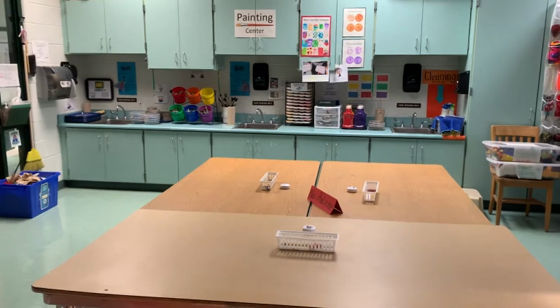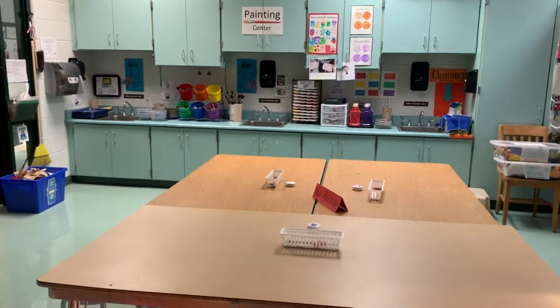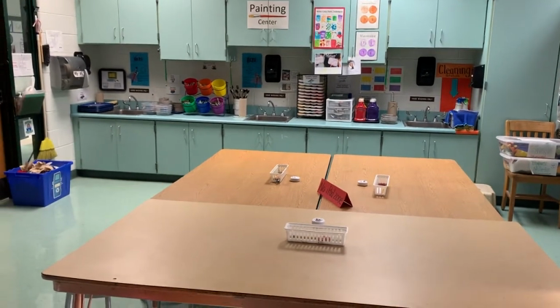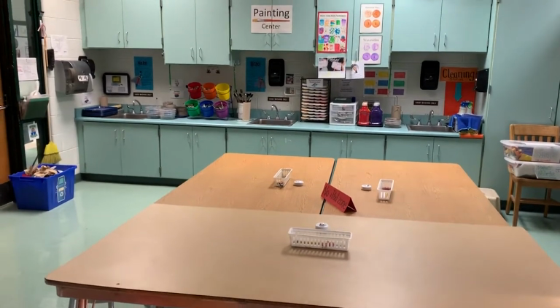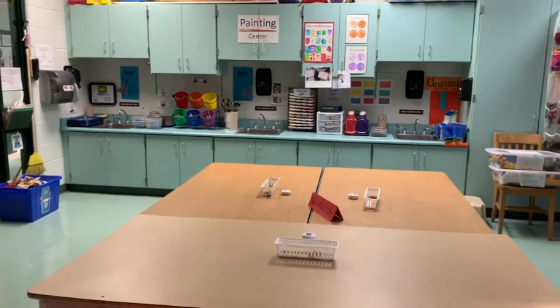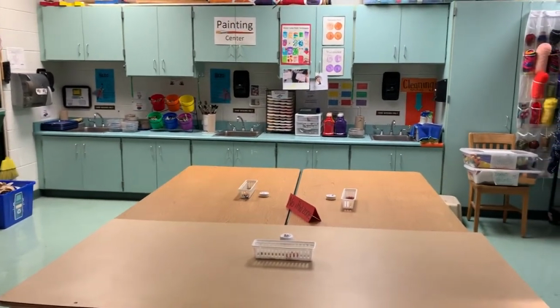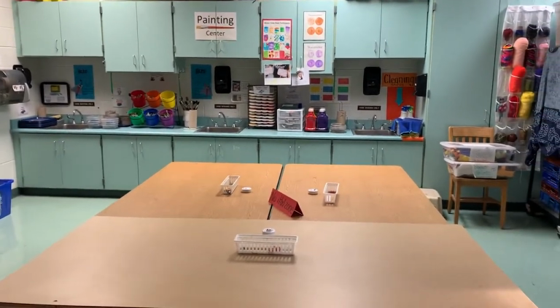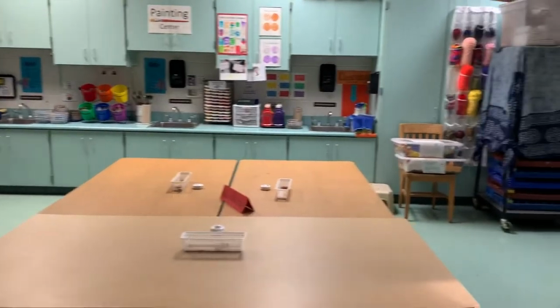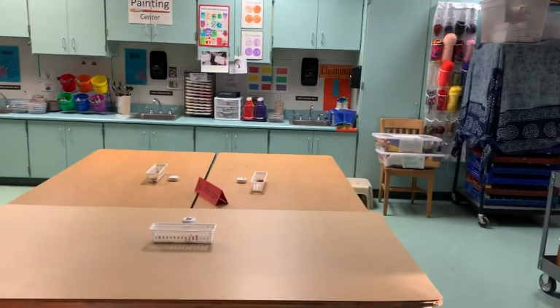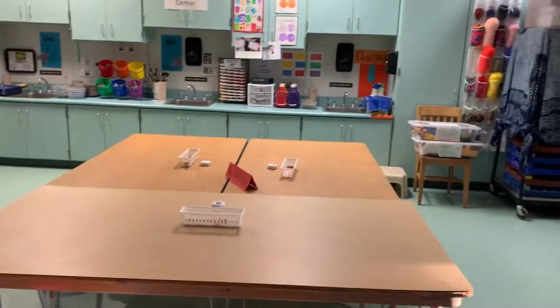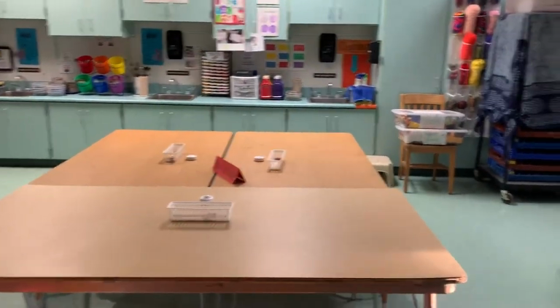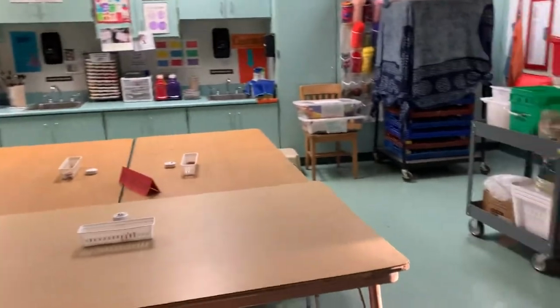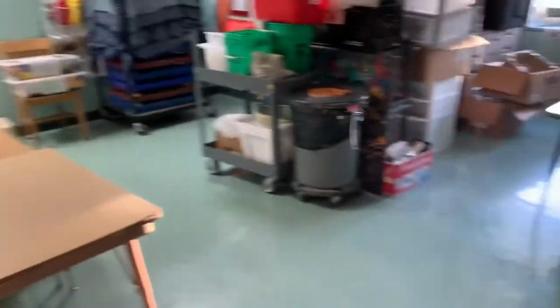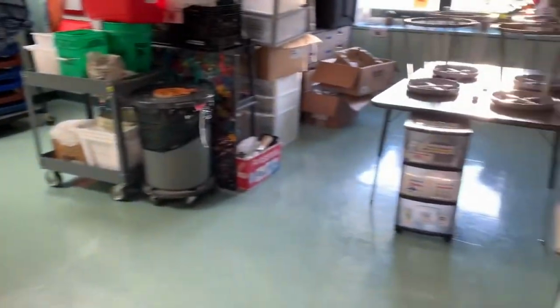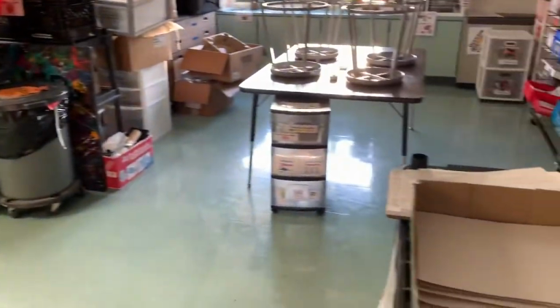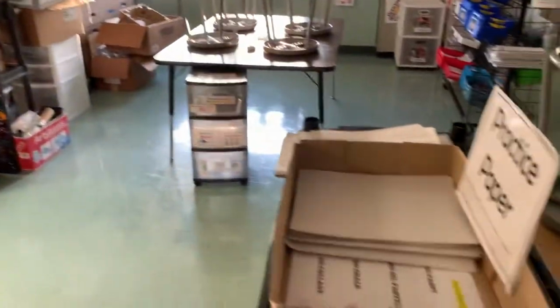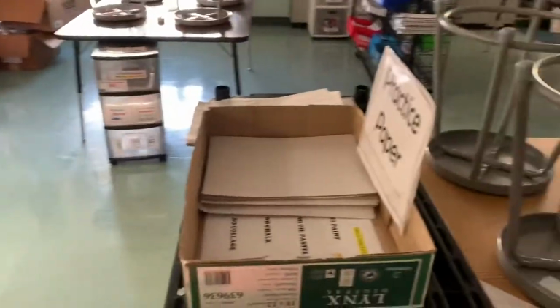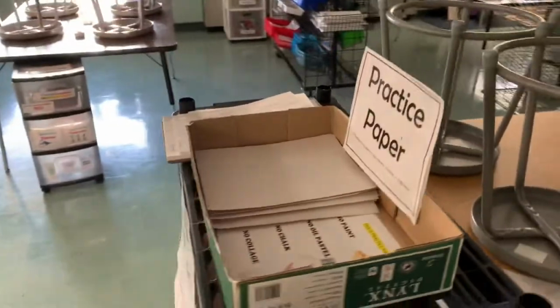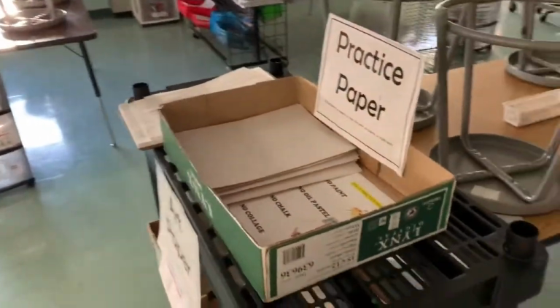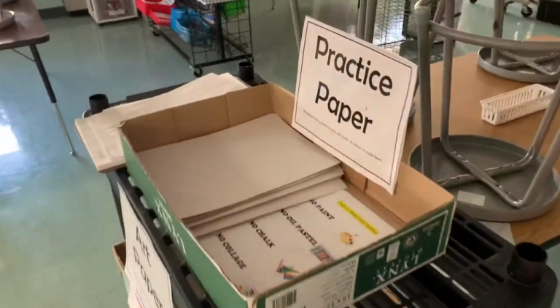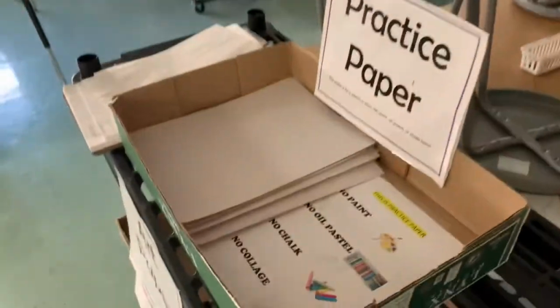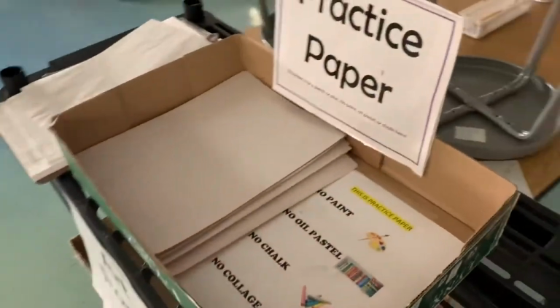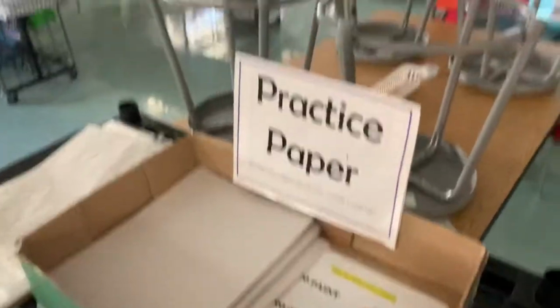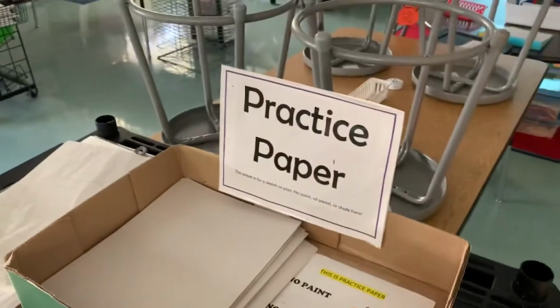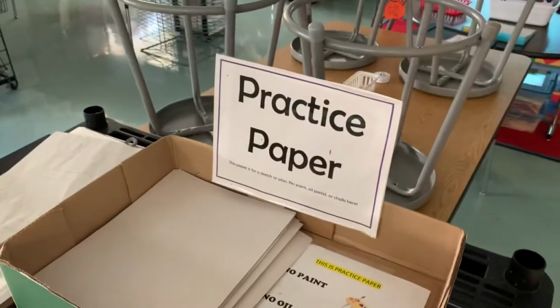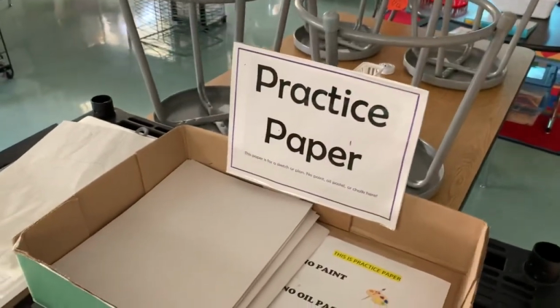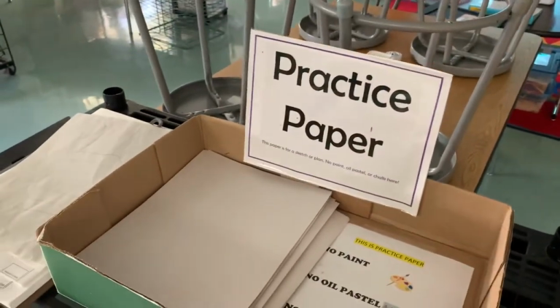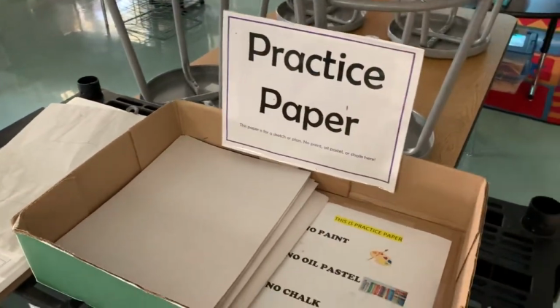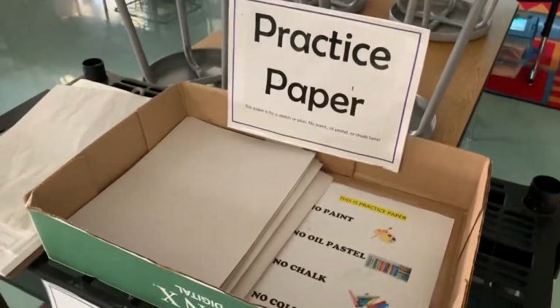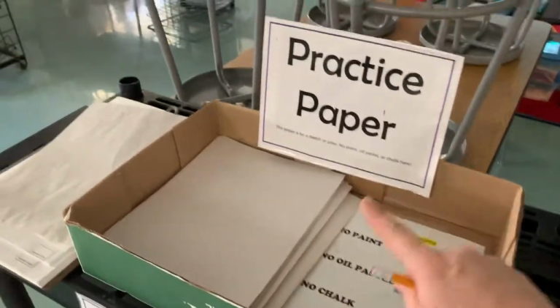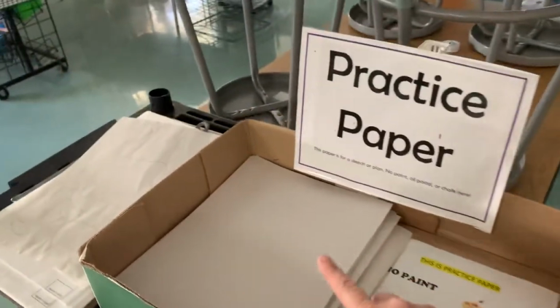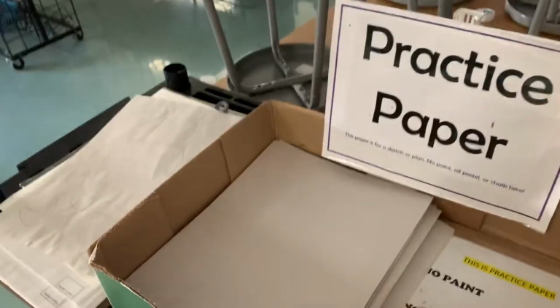Before you may use the Painting Center, you need to have a drawing or a sketch. So what I would do is come over to the practice paper and draw a sketch of what I'm thinking about — my idea. Our ideas go on our practice paper.